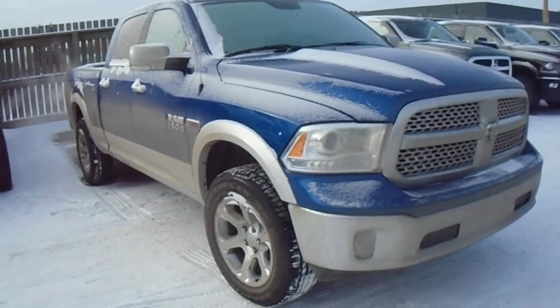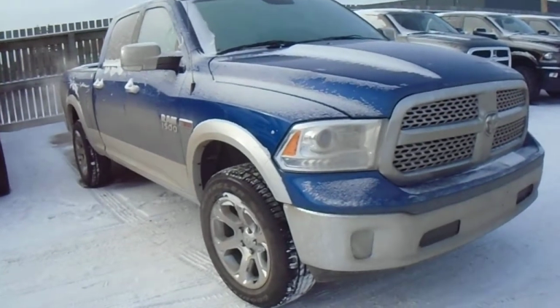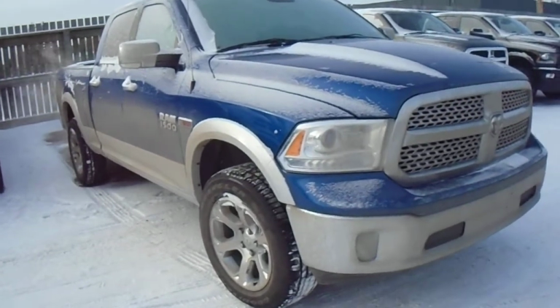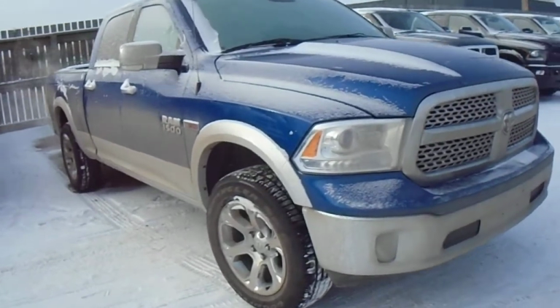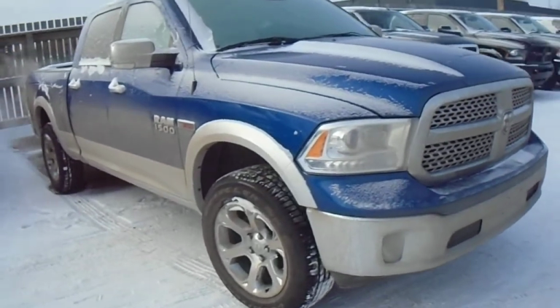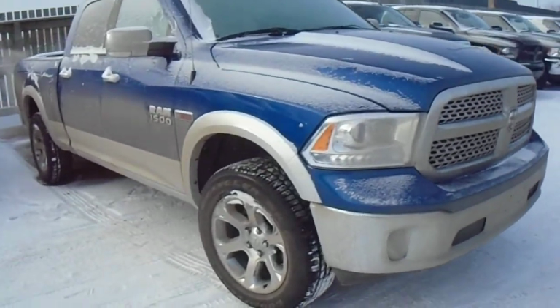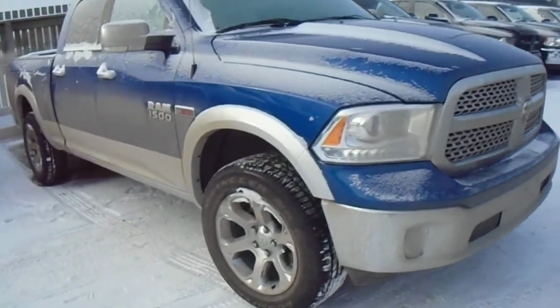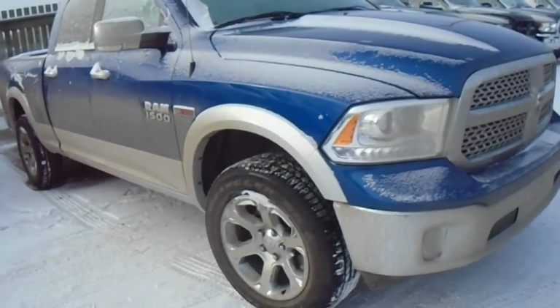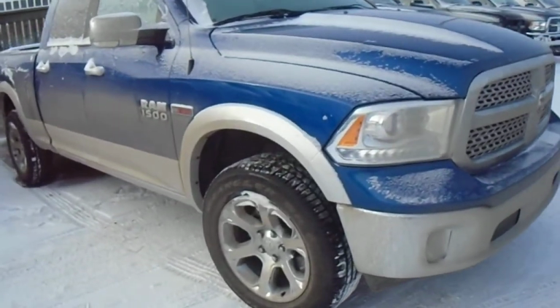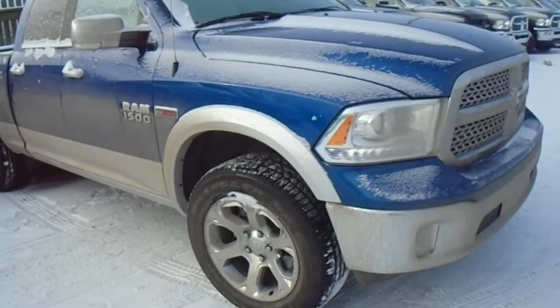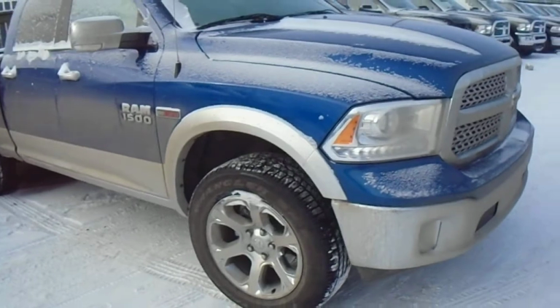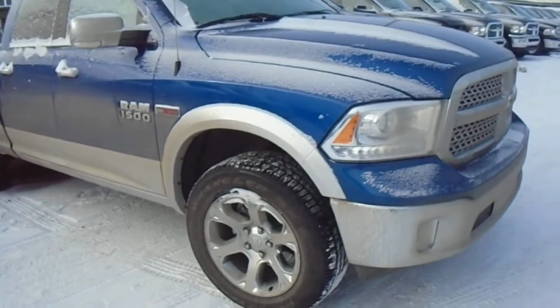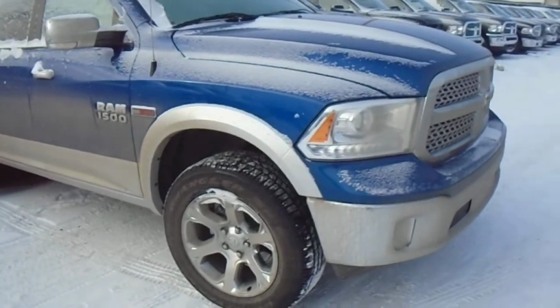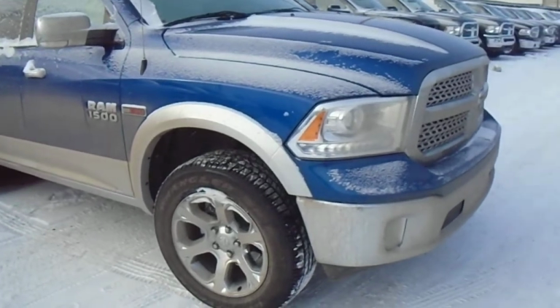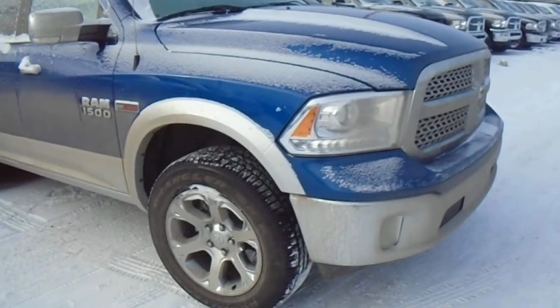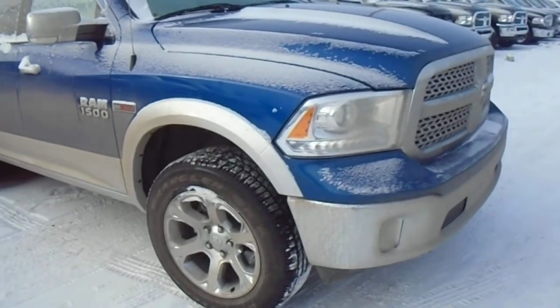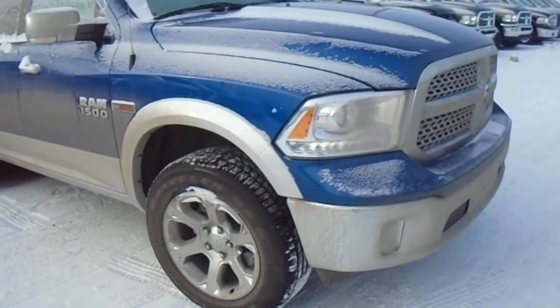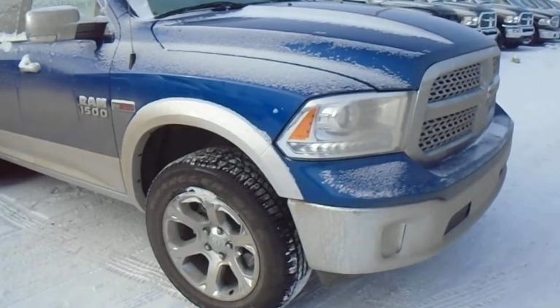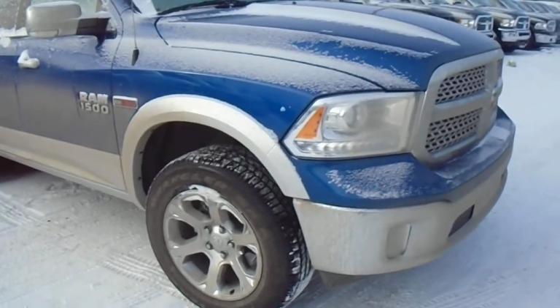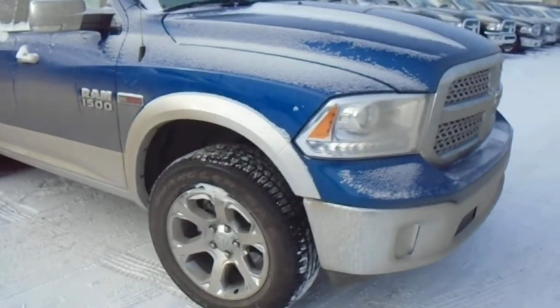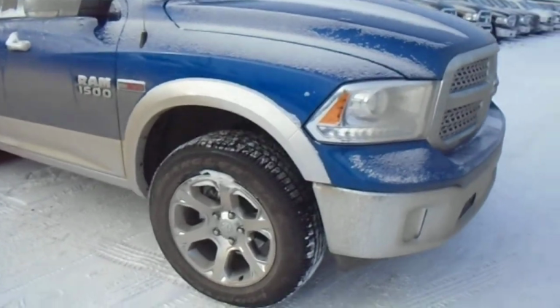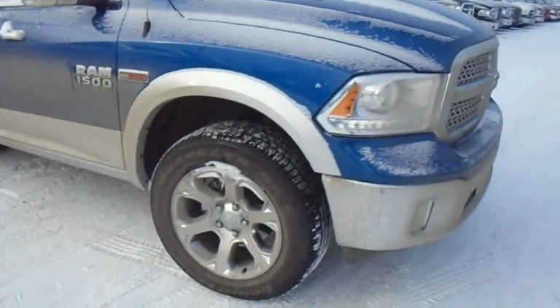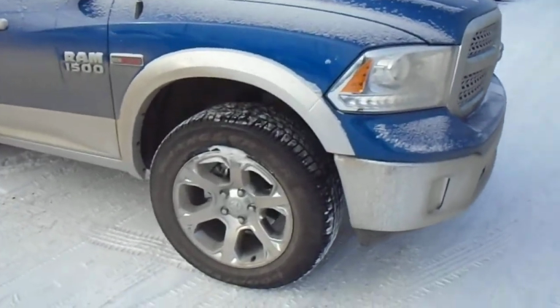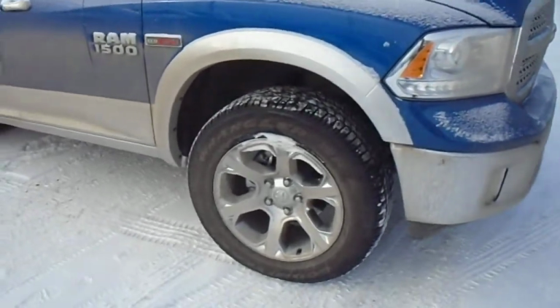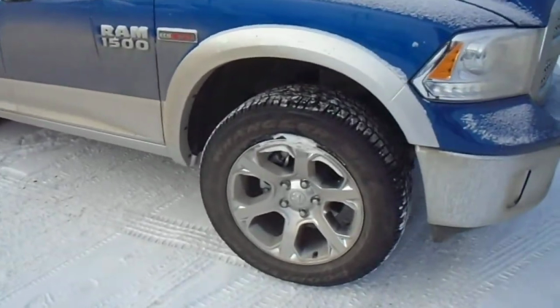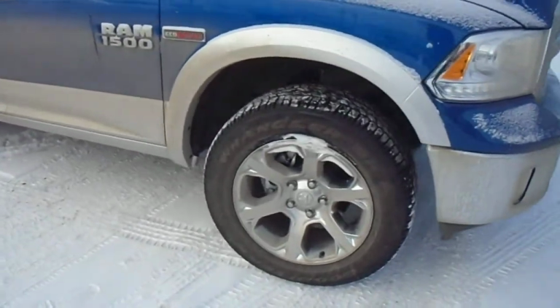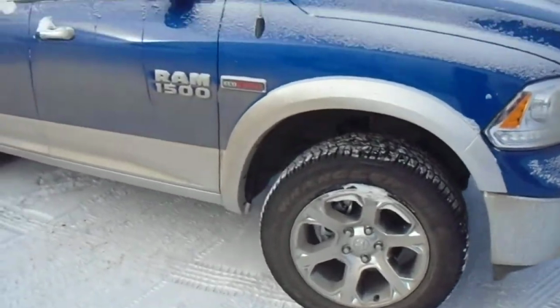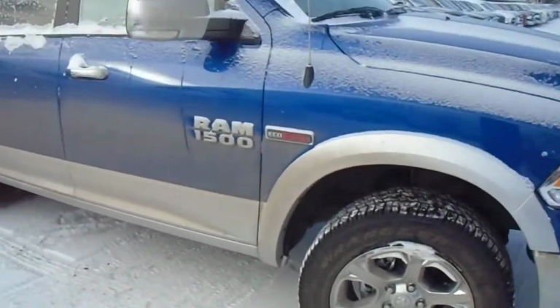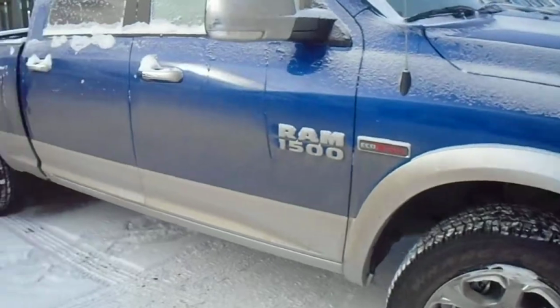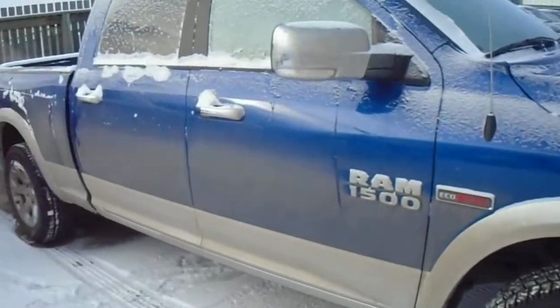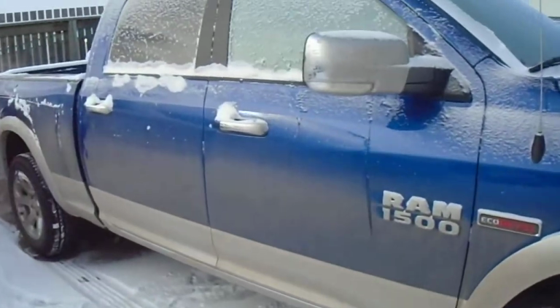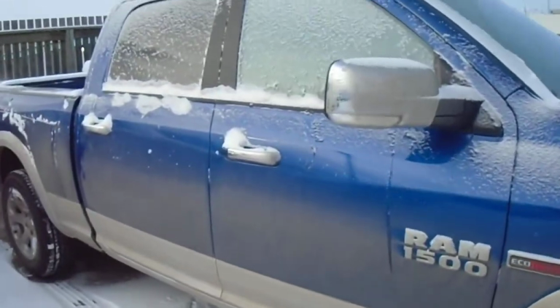This color is called Blue Streak. This has got the two-tone paint. You've got the chrome grille and chrome bumper. 20-inch rims — it's a little bit dirty.